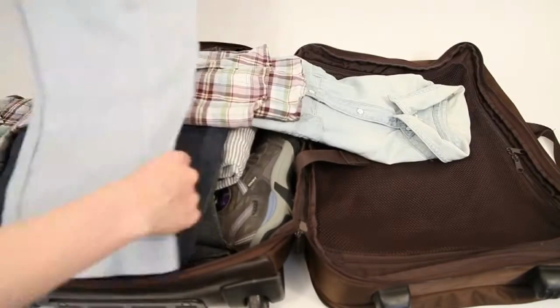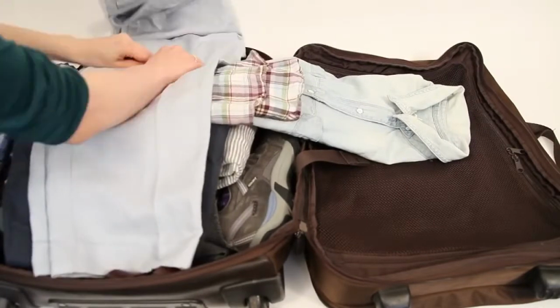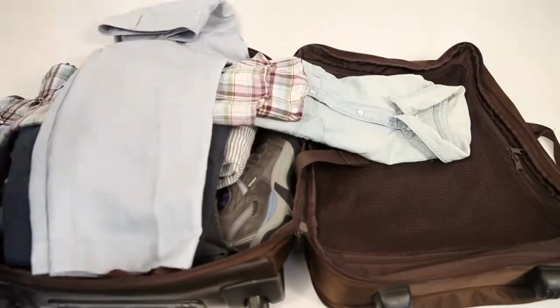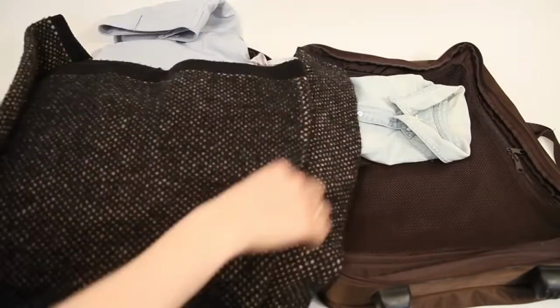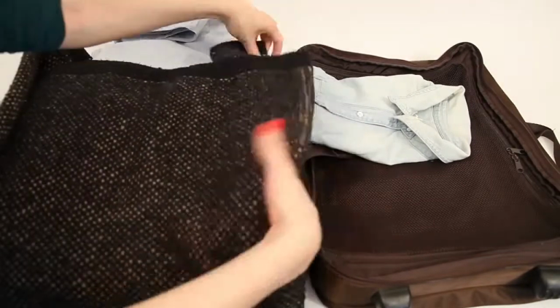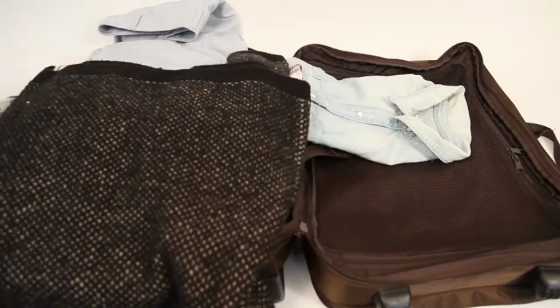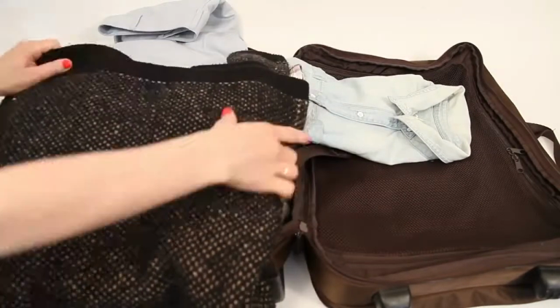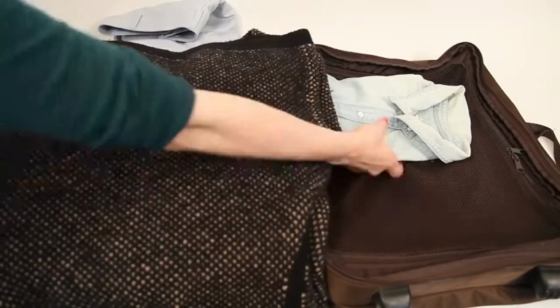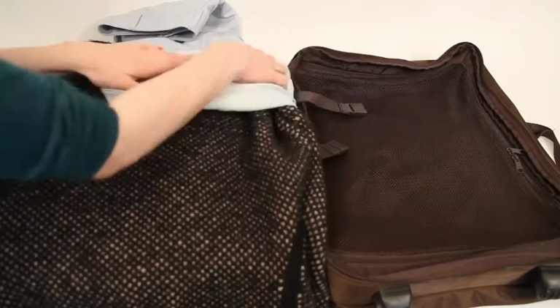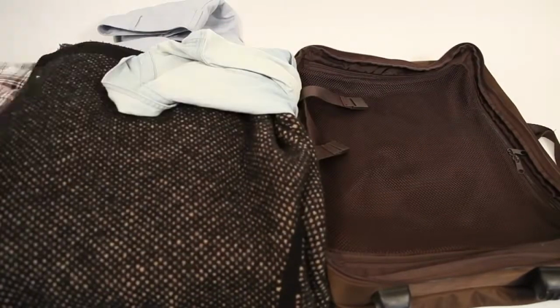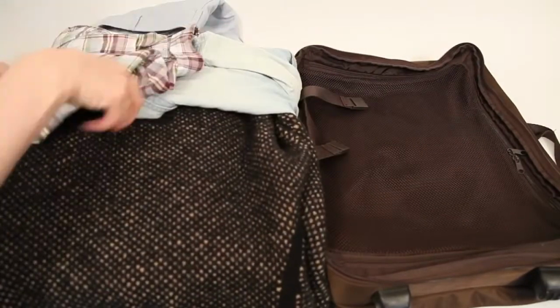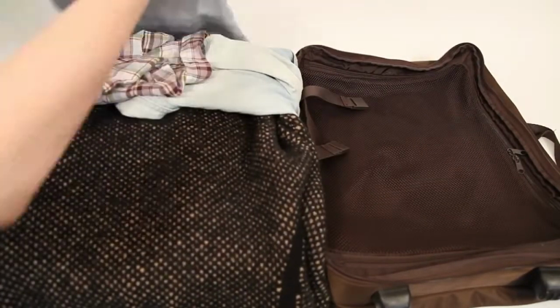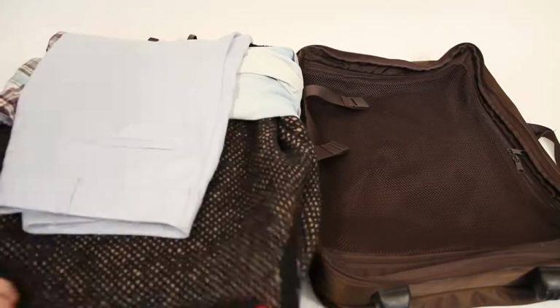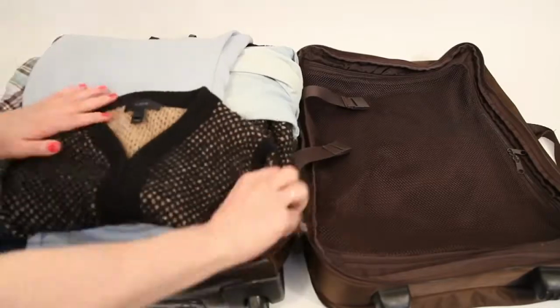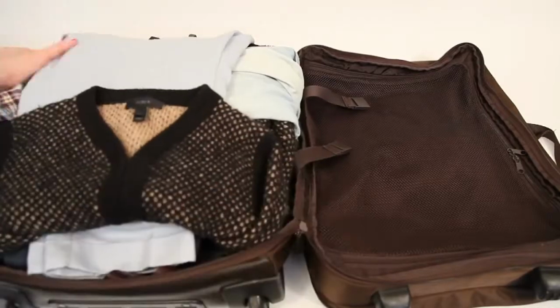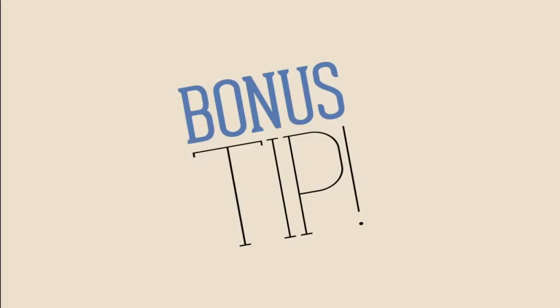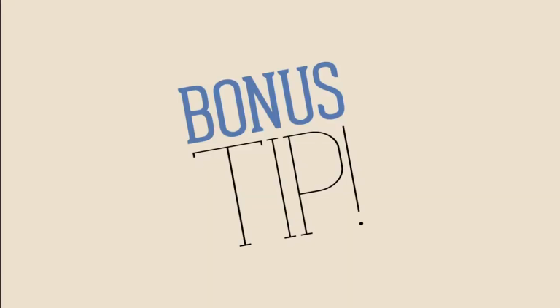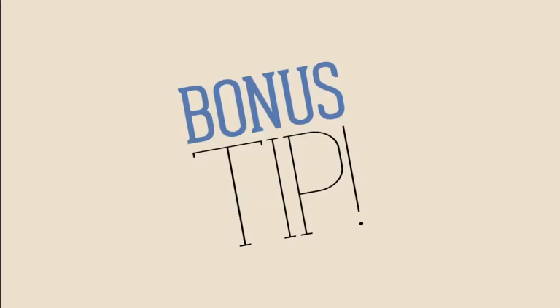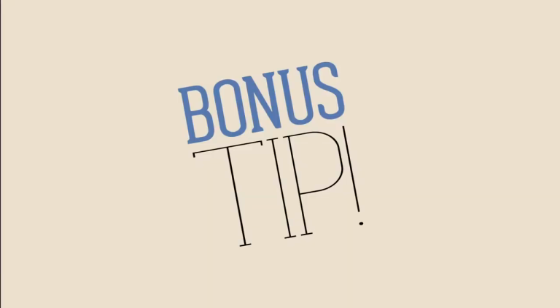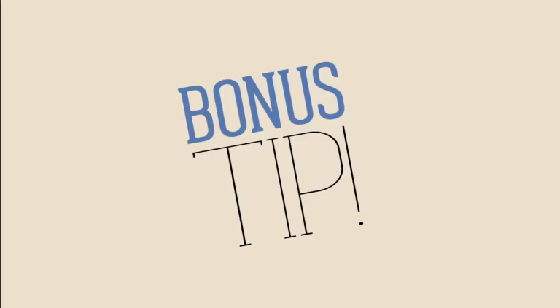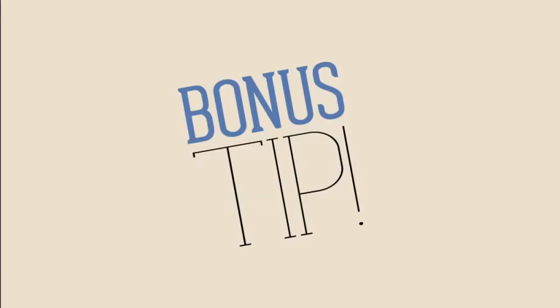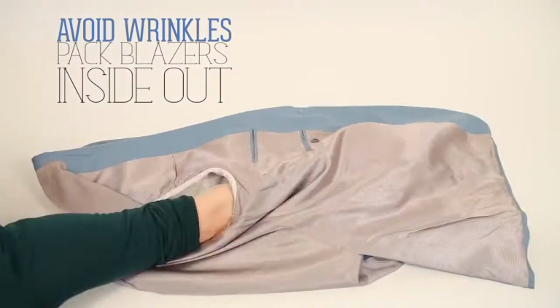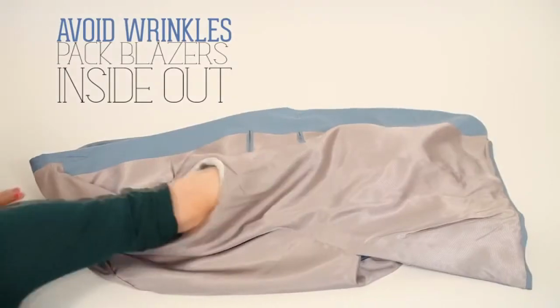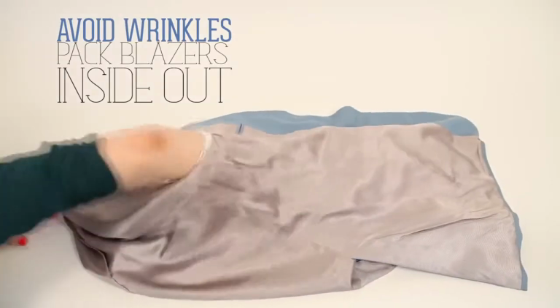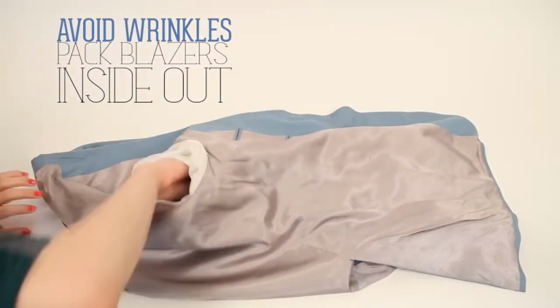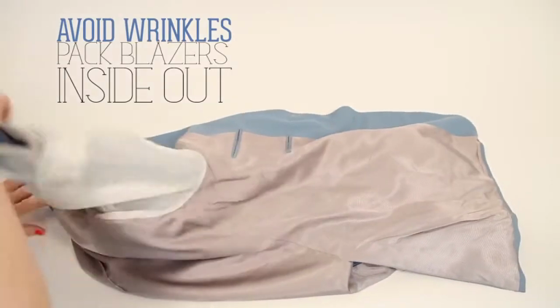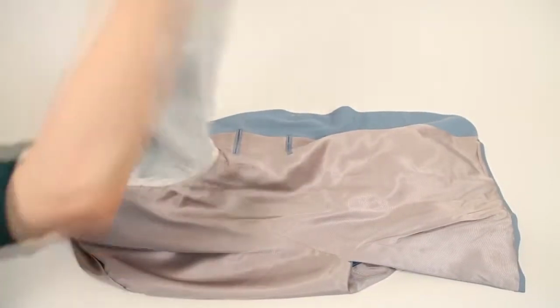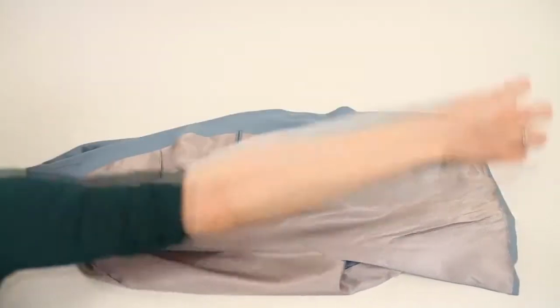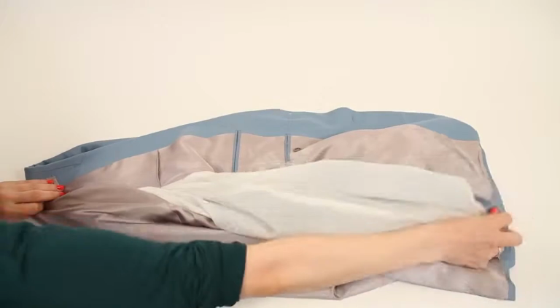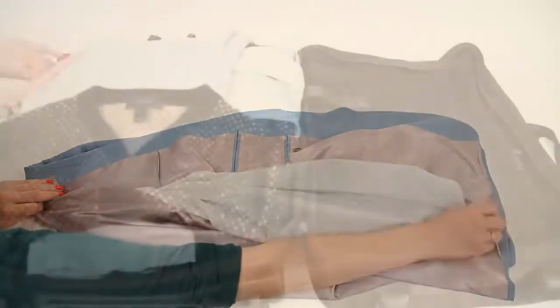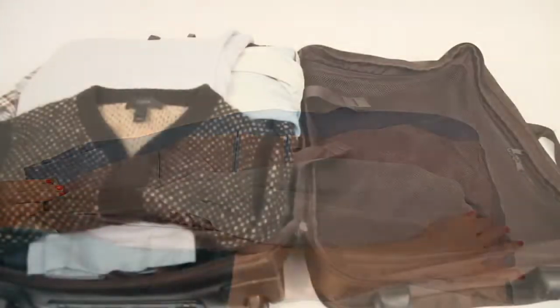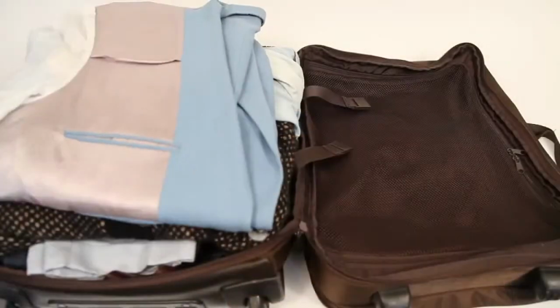If there are gaps around the edges, take these flat-lined clothes and tuck them into the sides. A bonus tip for blazers and other lined clothing is to pack them inside out to help avoid wrinkles.